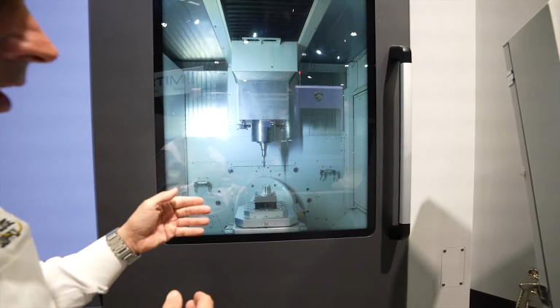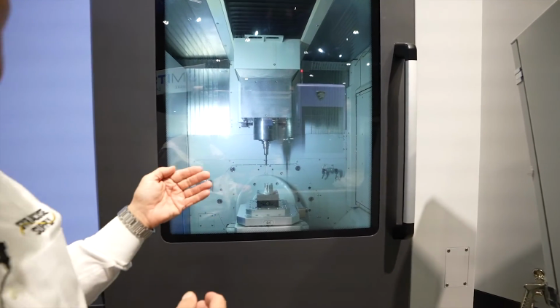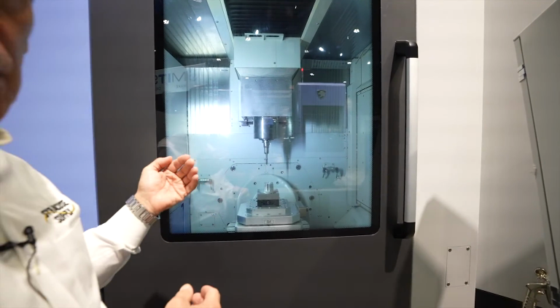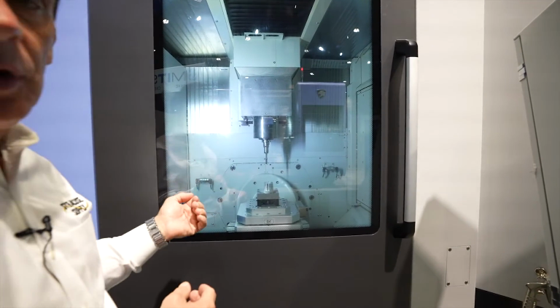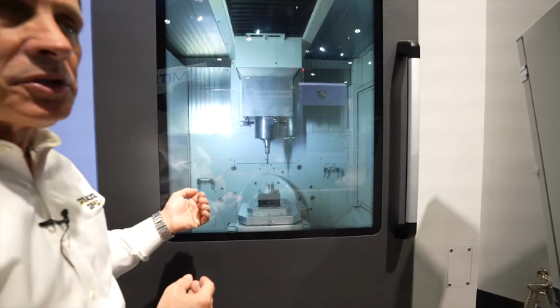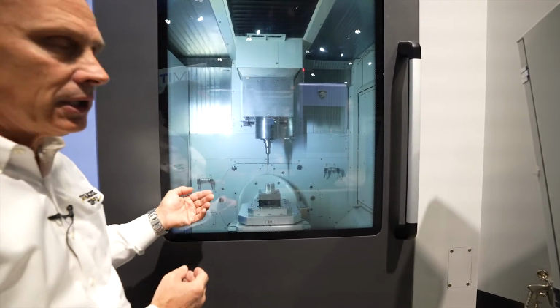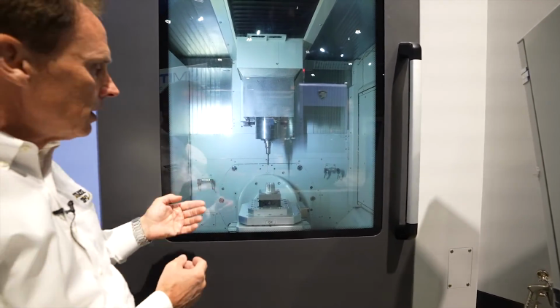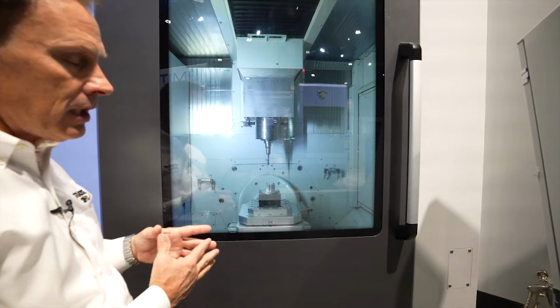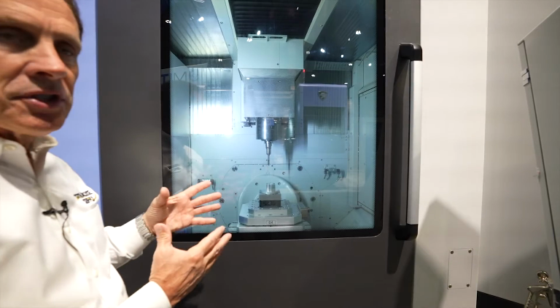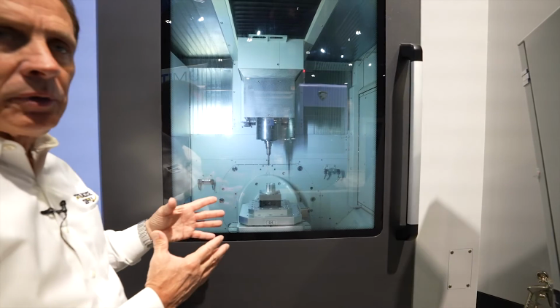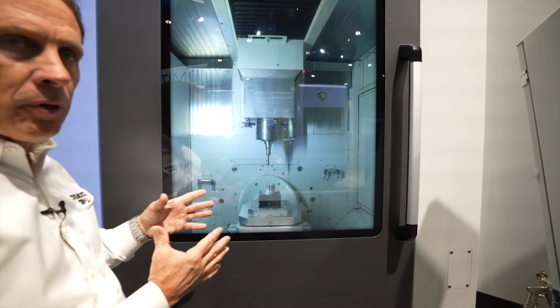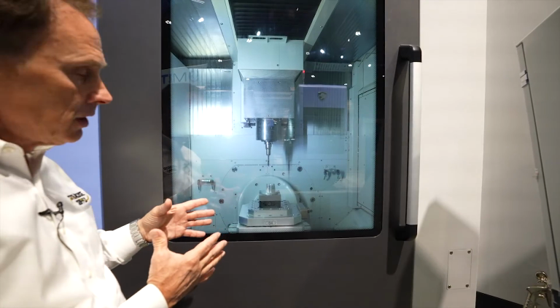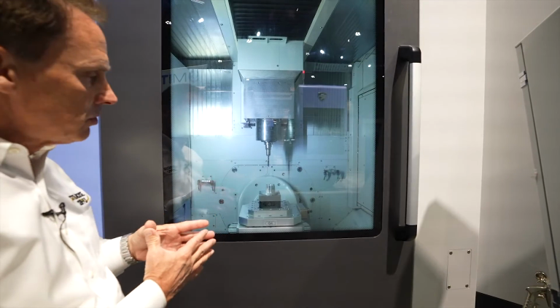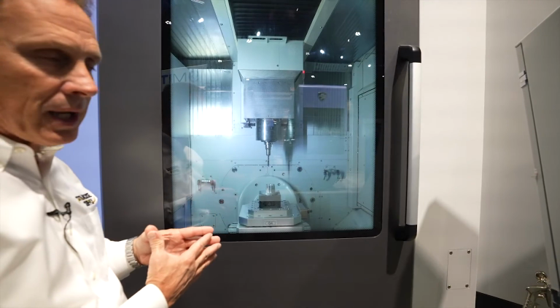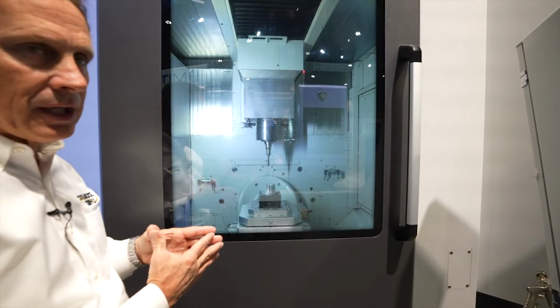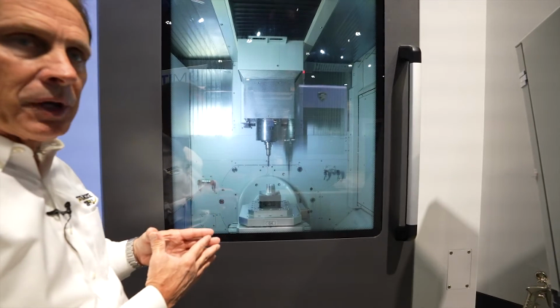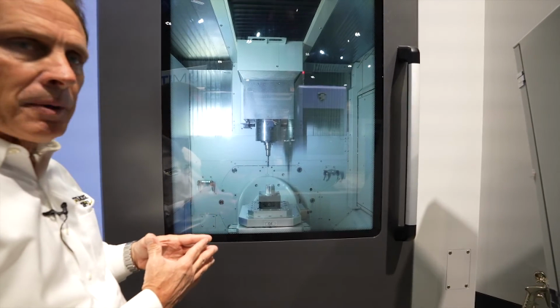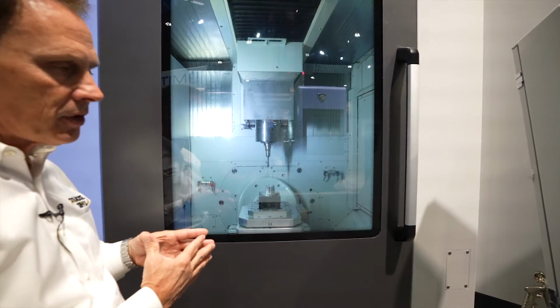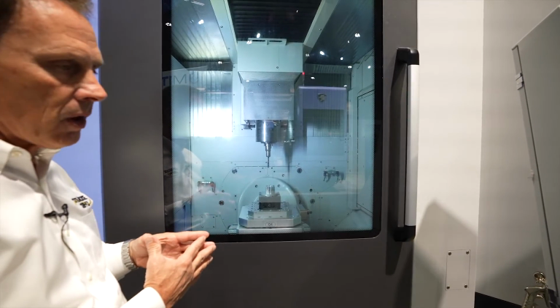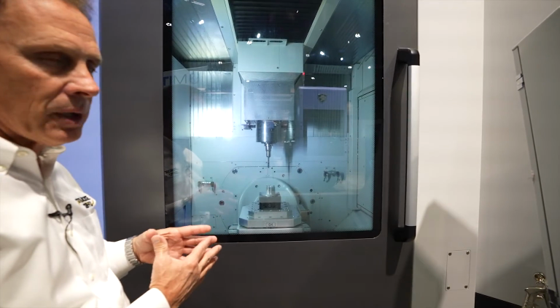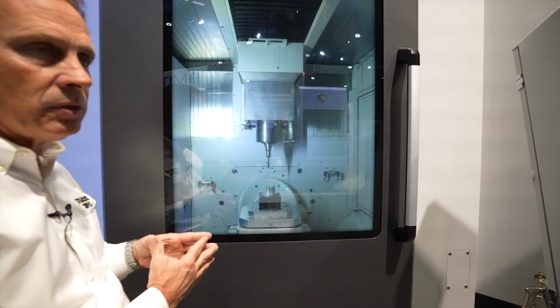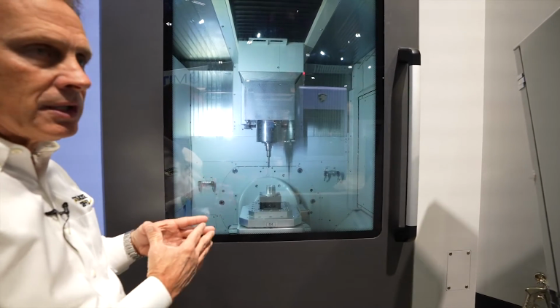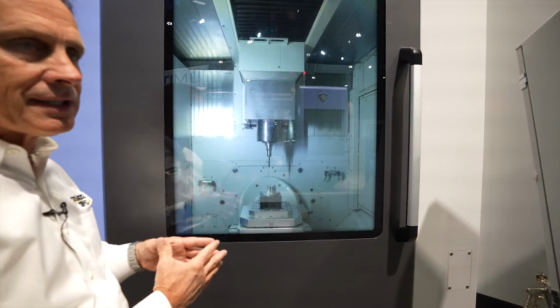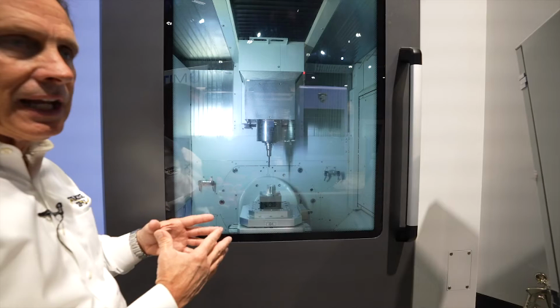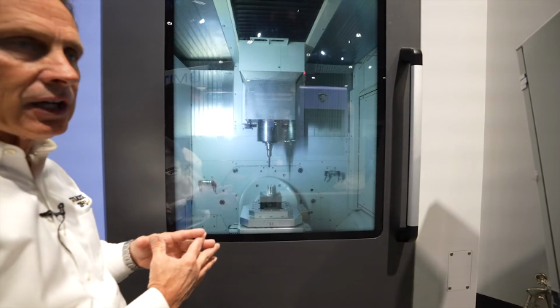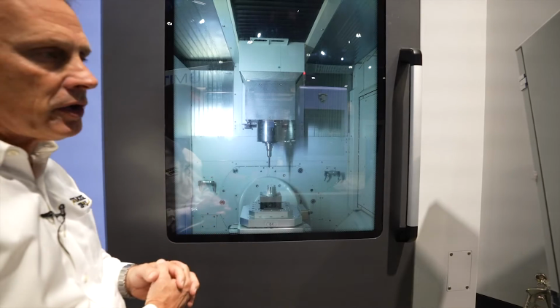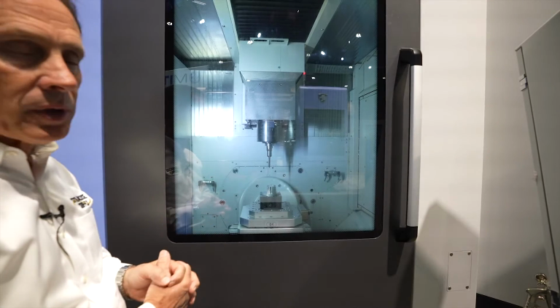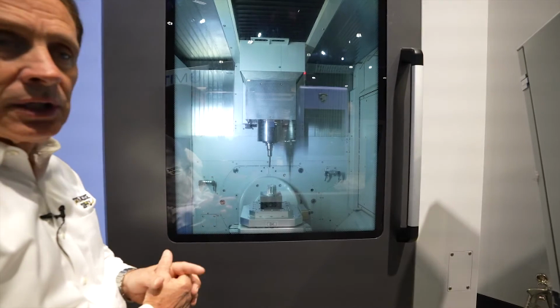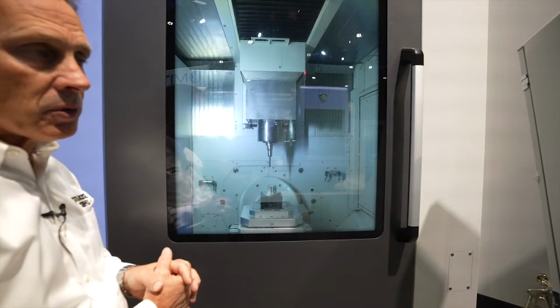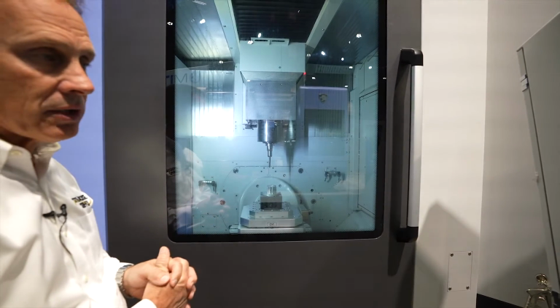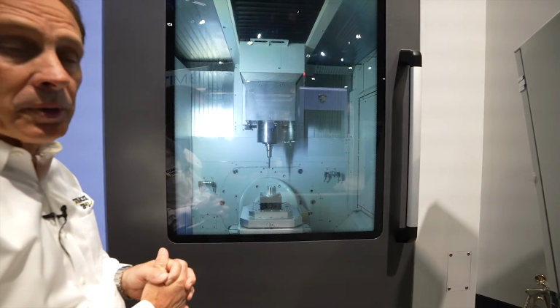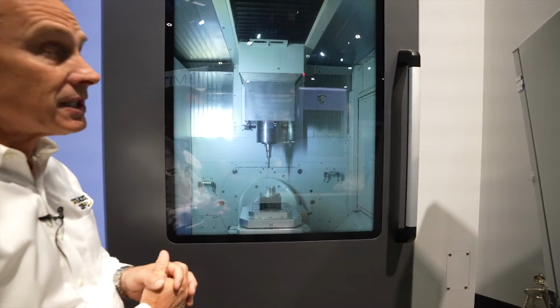The tool changer on the machine comes standard with a 40-tool magazine, but we have options to go all the way up to 60, 80, and 120 tools on the tool magazine.